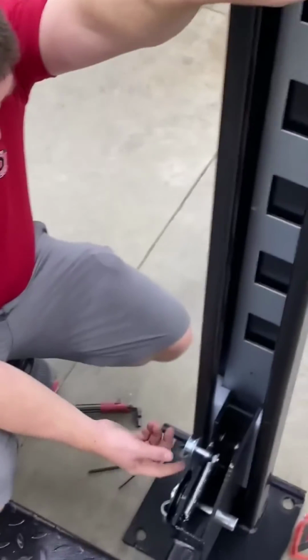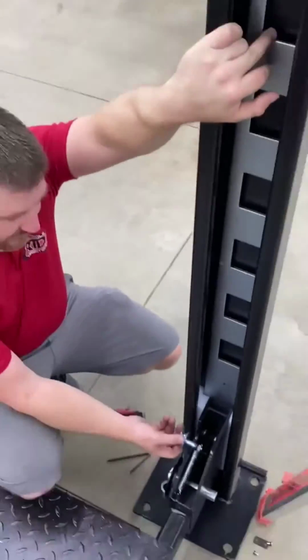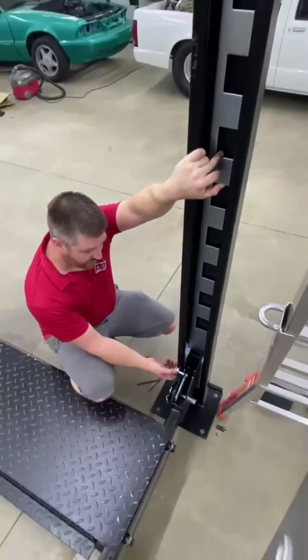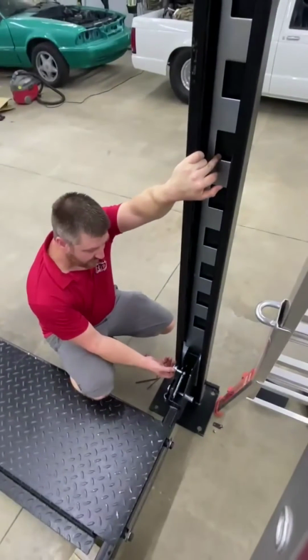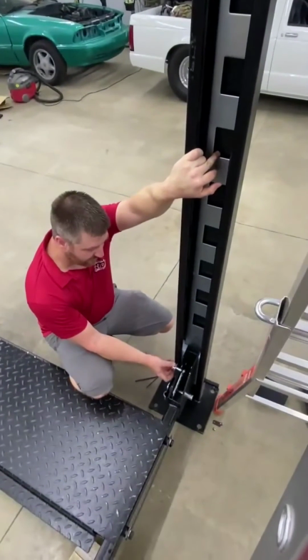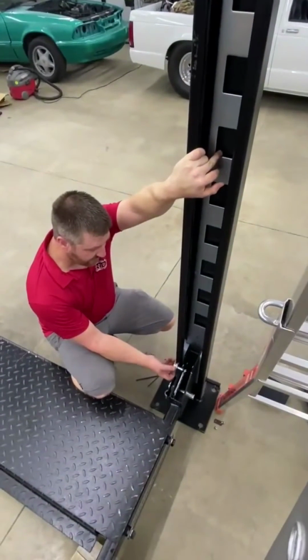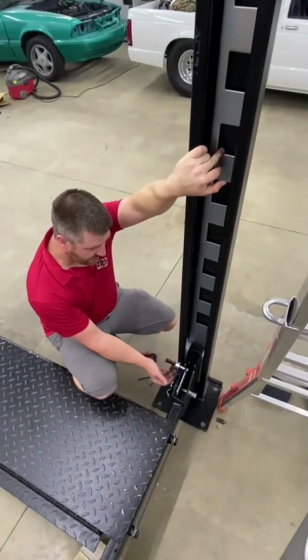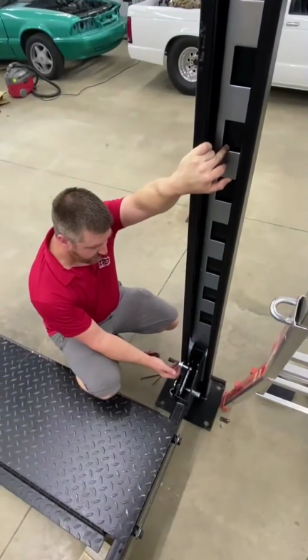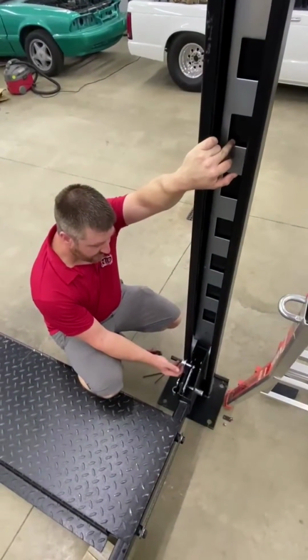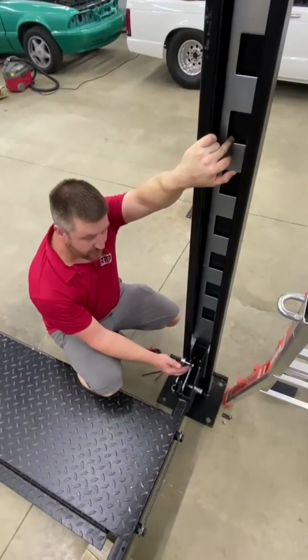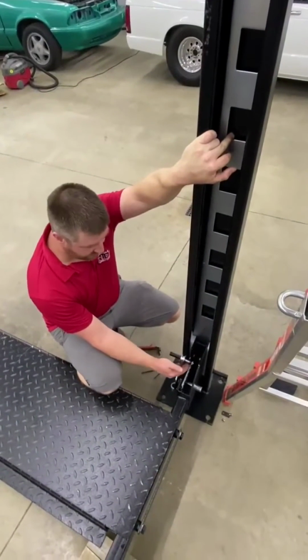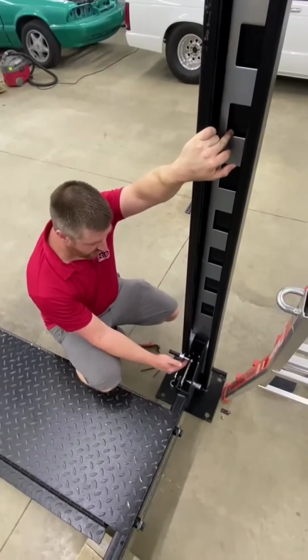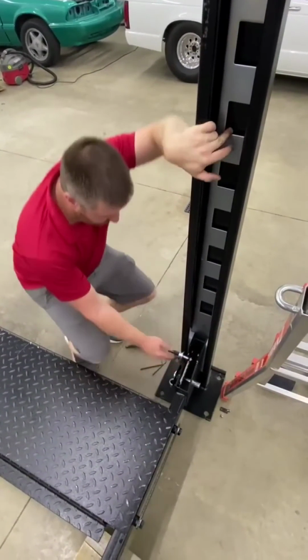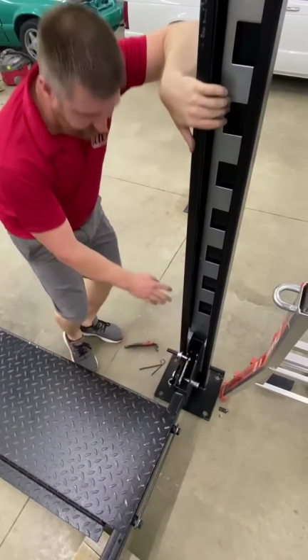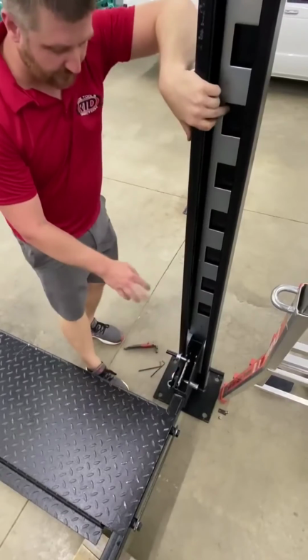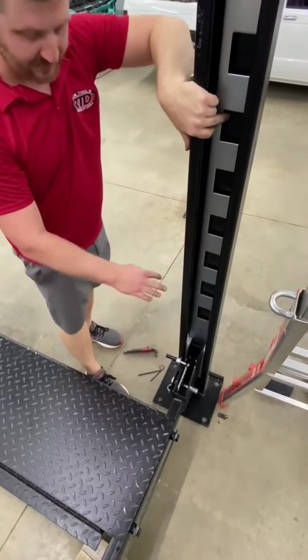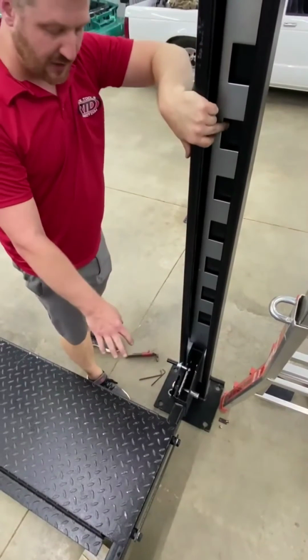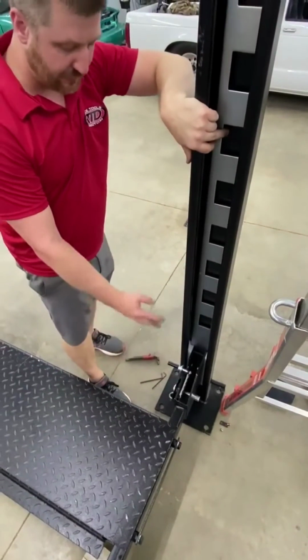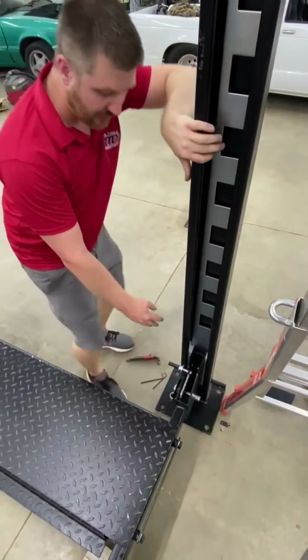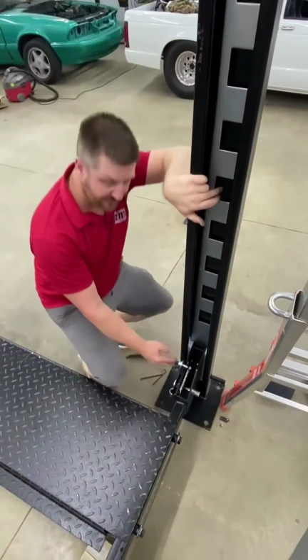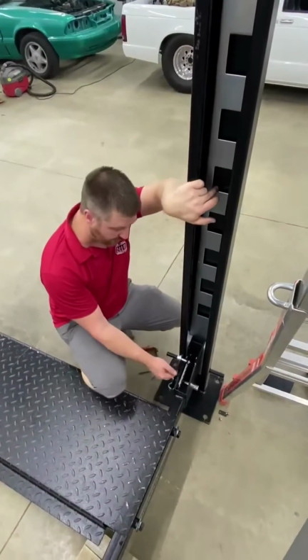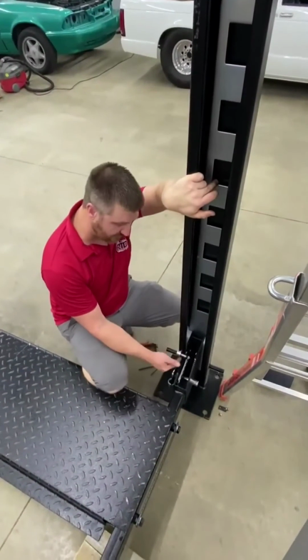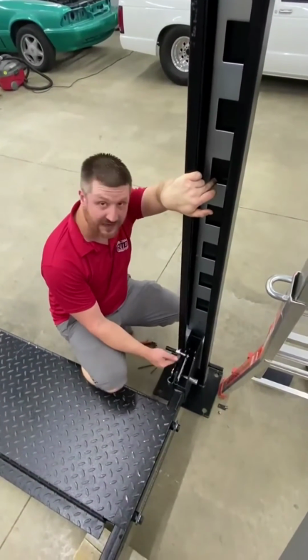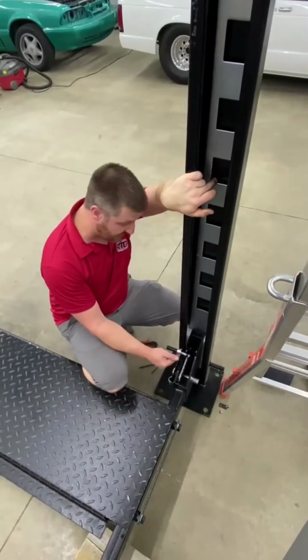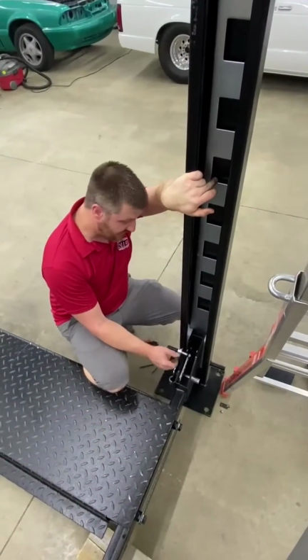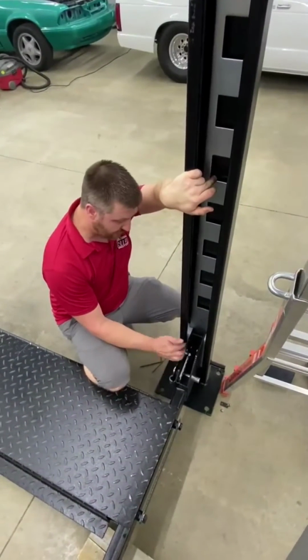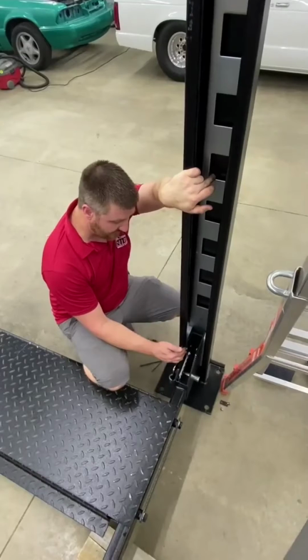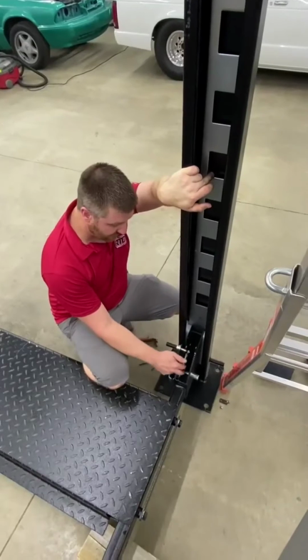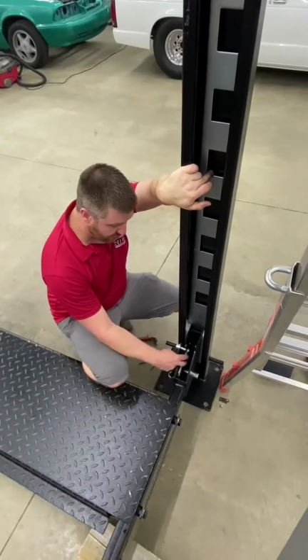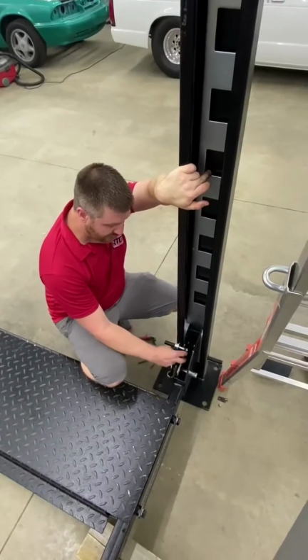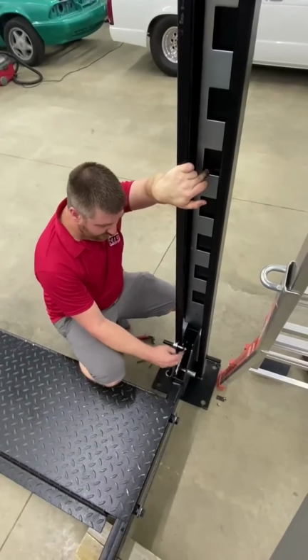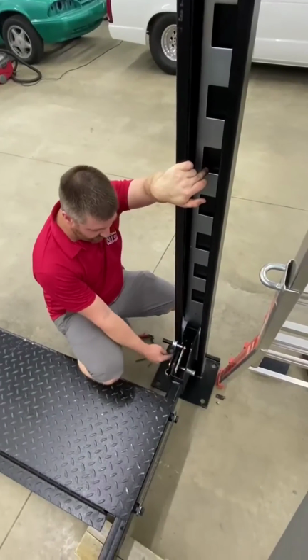What we also have here — and this is a common installation error — is this pulley here is actually for the secondary lock. This lift has a manual lock and a secondary lock, so if the cable ever goes slack or breaks, this will automatically engage. The springs here keep tension on it.